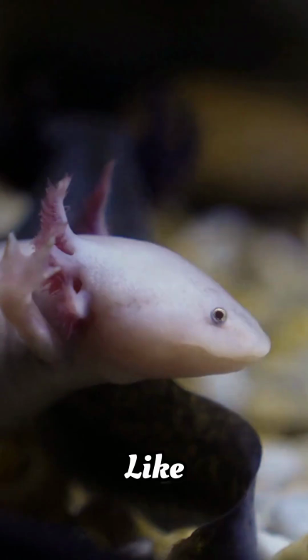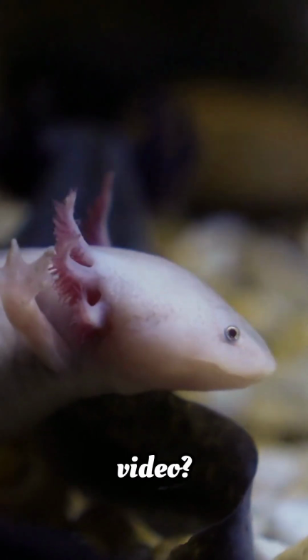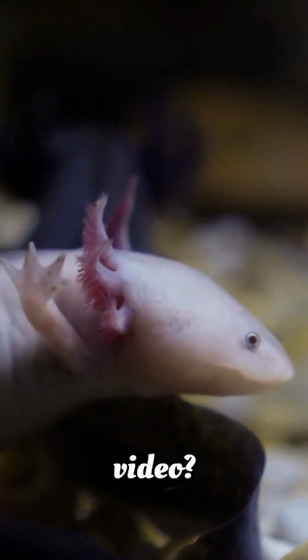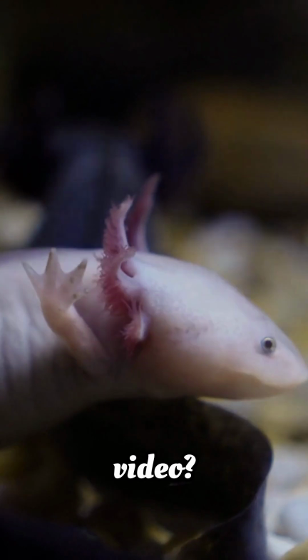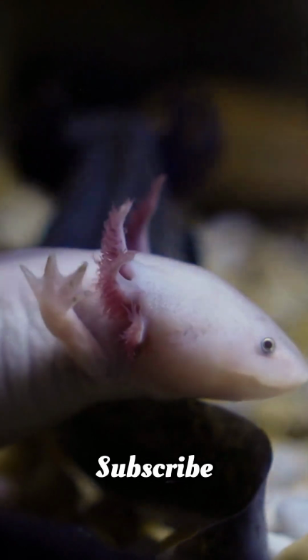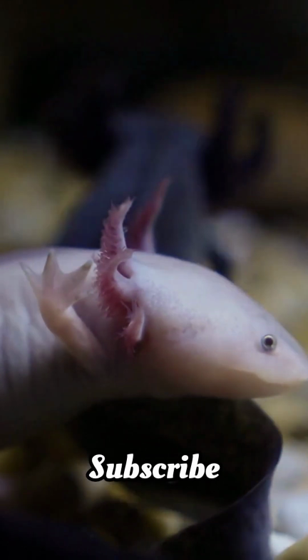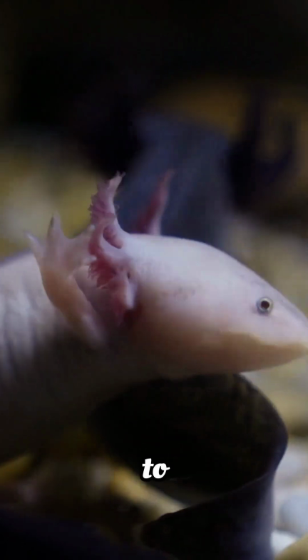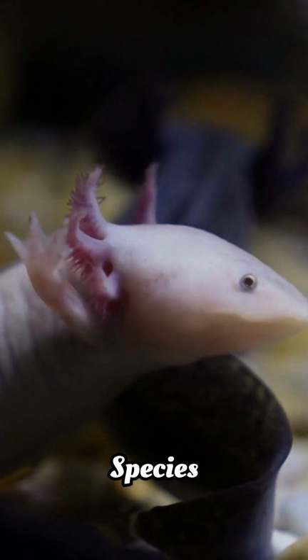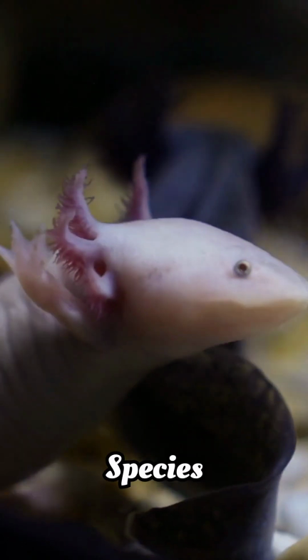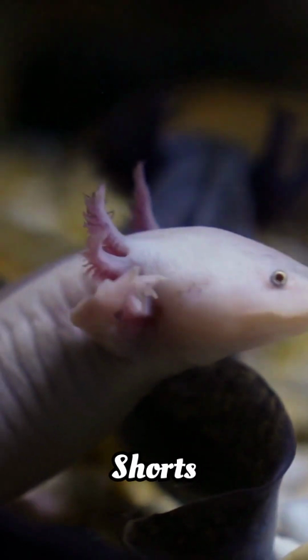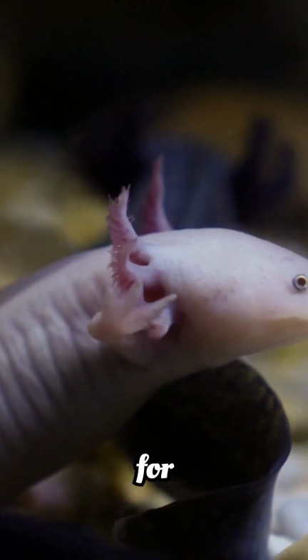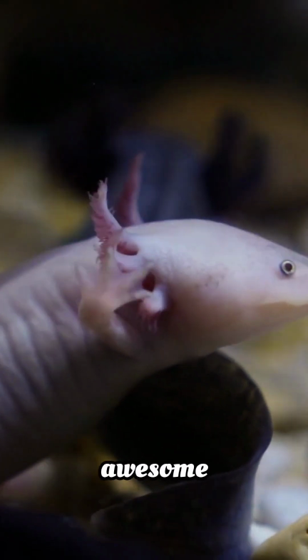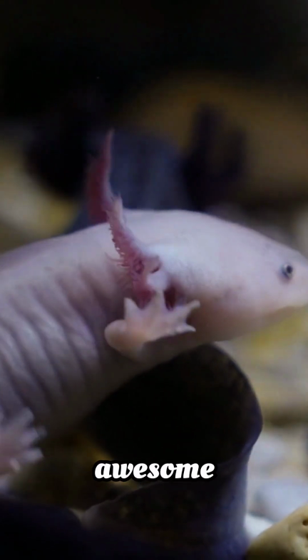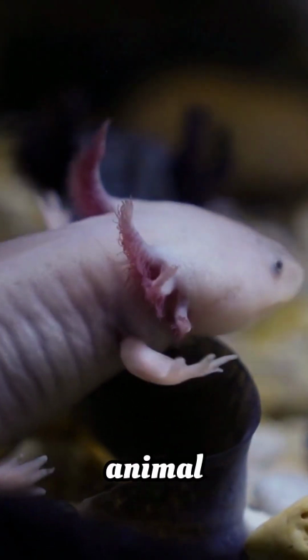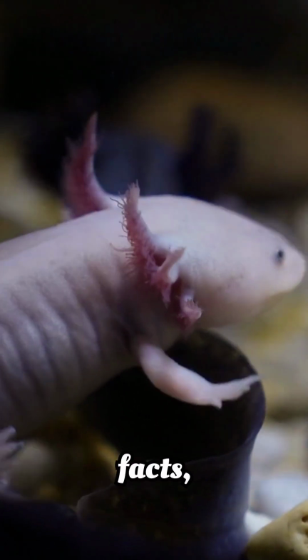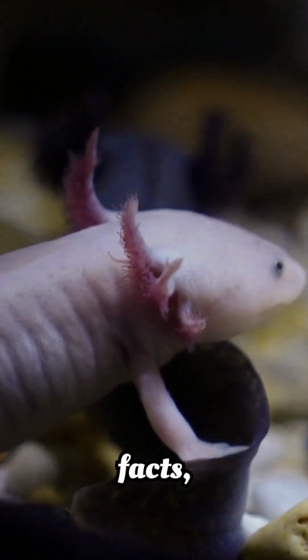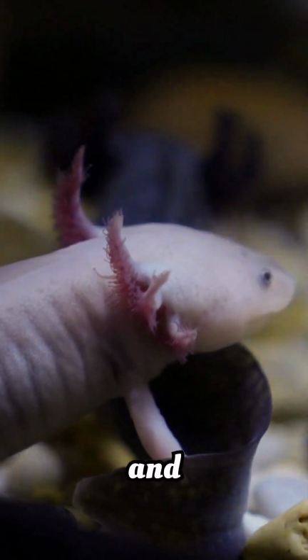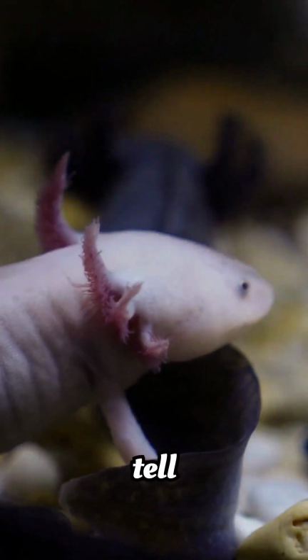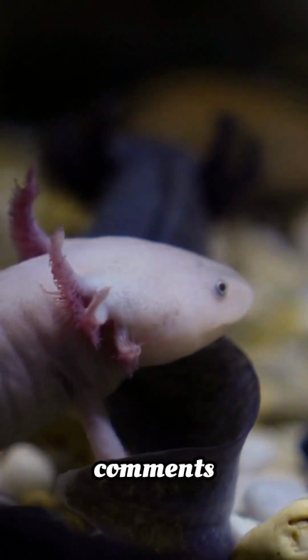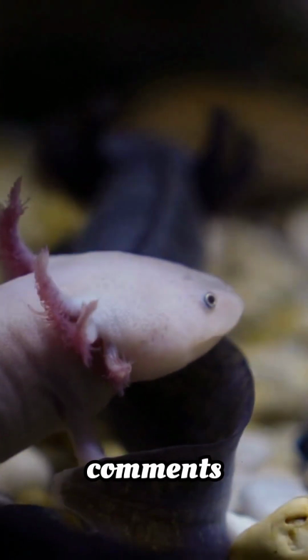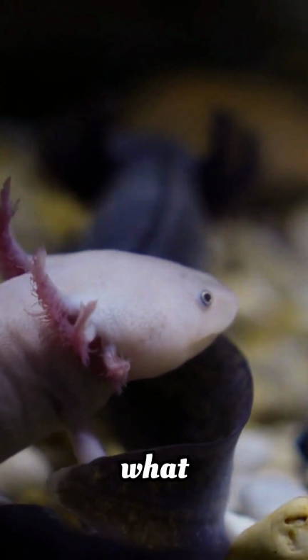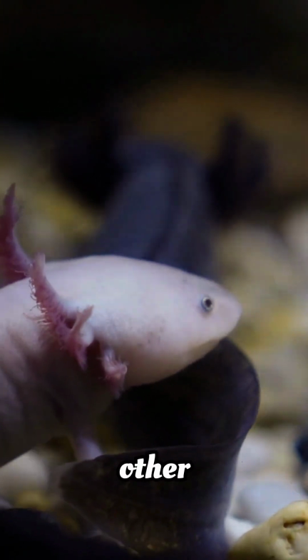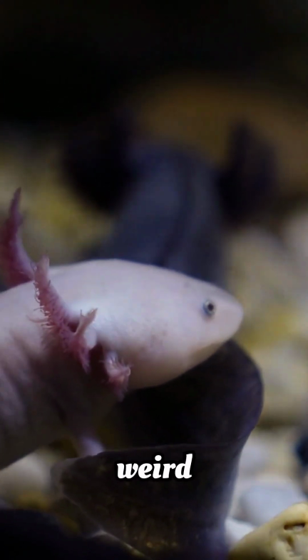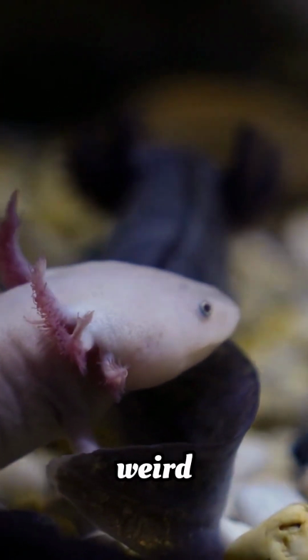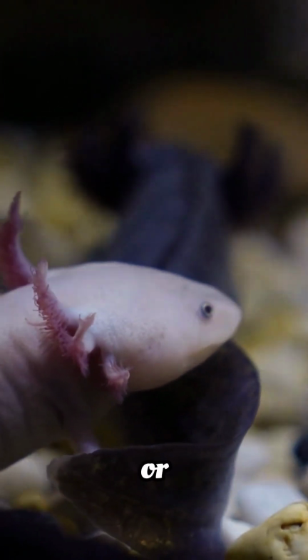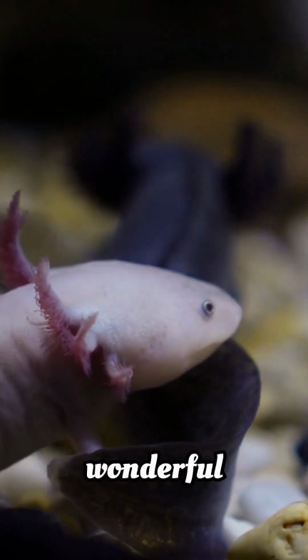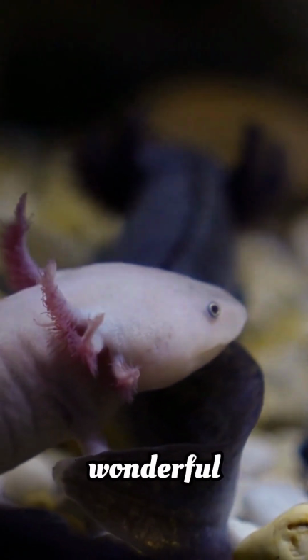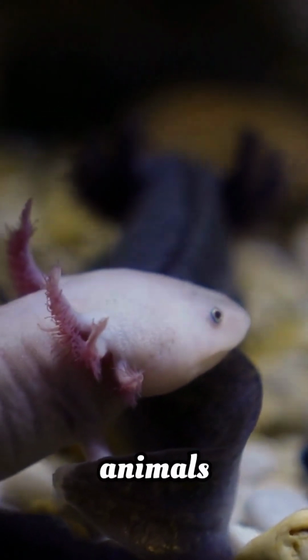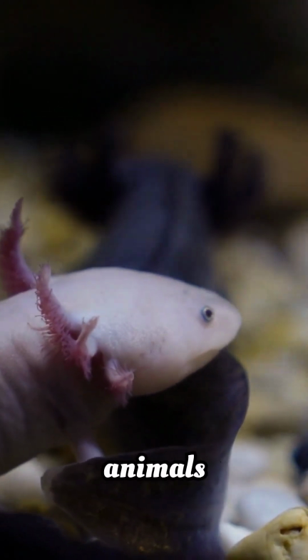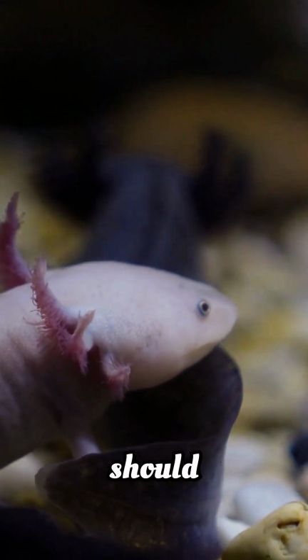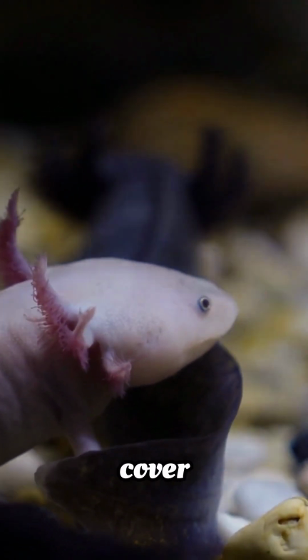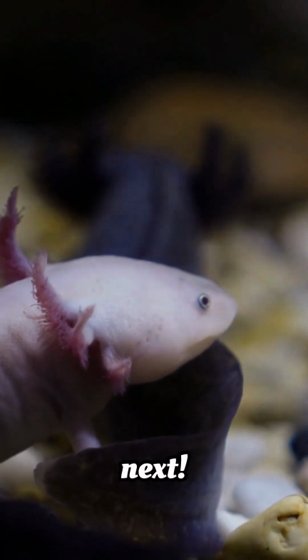Like this video? Subscribe to Silly Species Shorts for more awesome animal facts. And tell us in the comments what other weird or wonderful animals we should cover next.